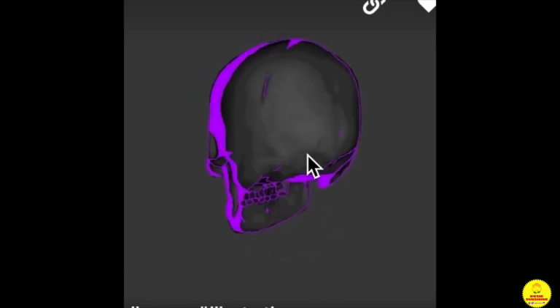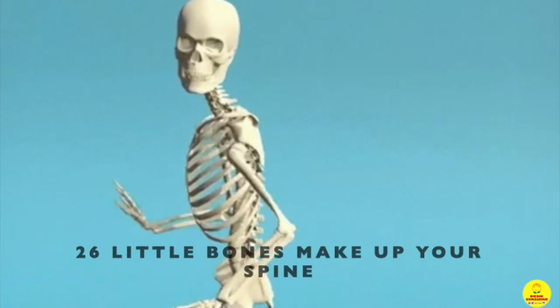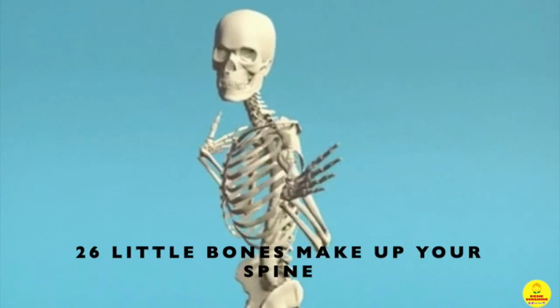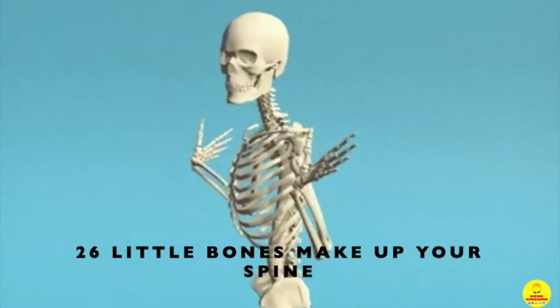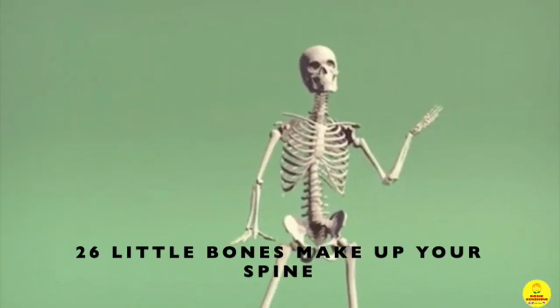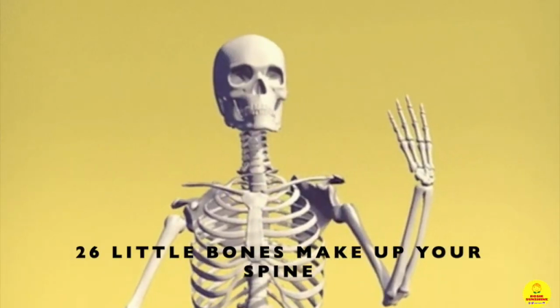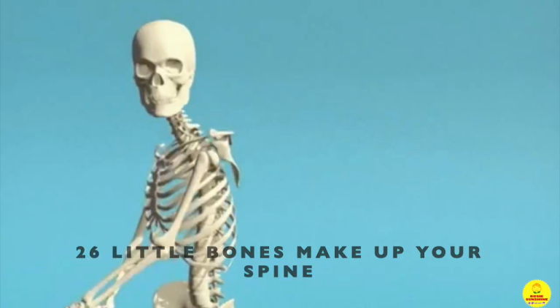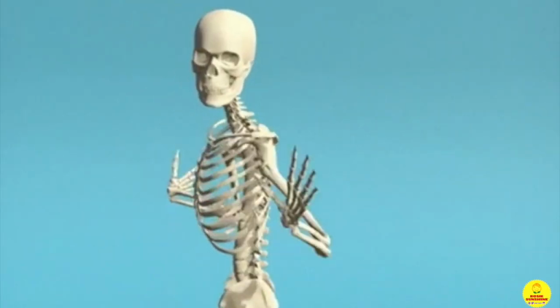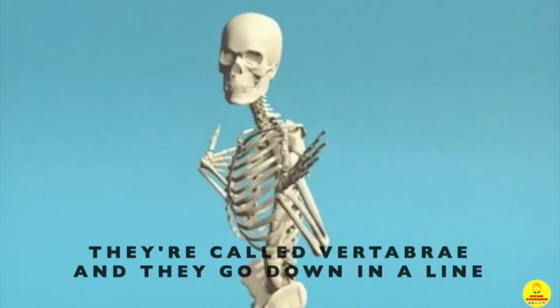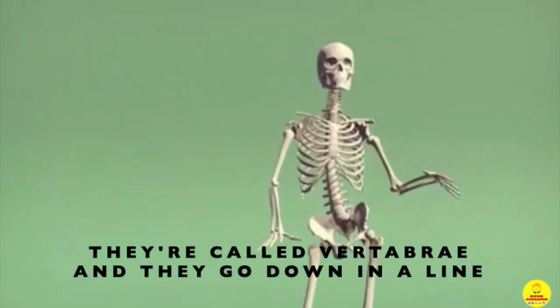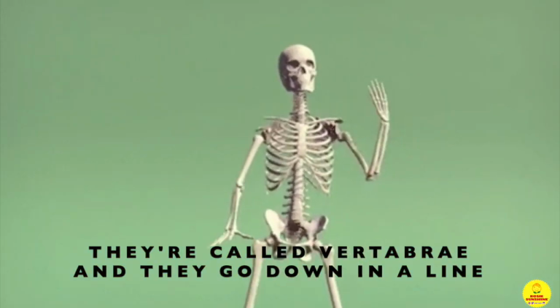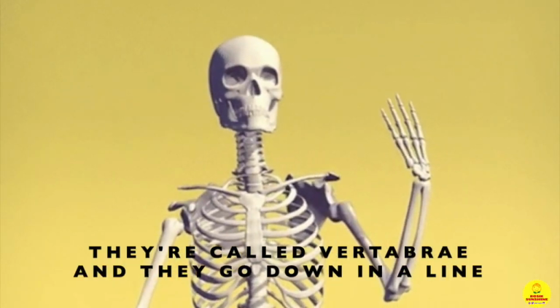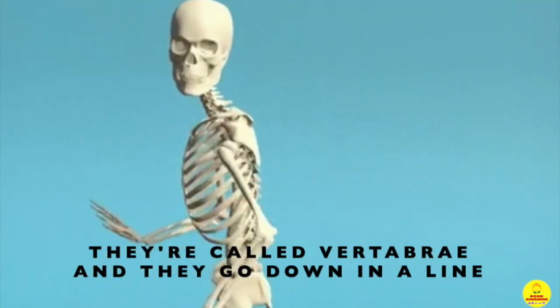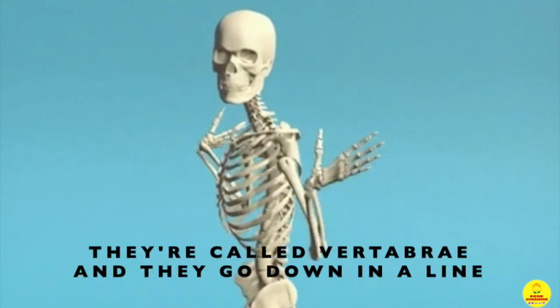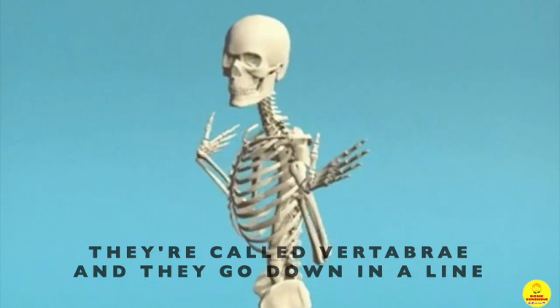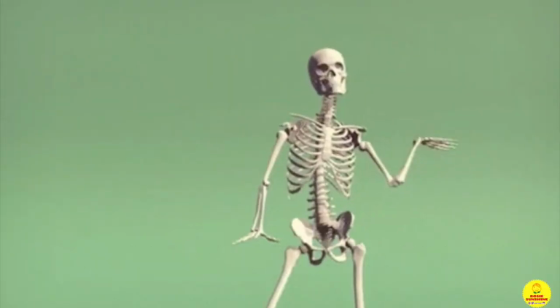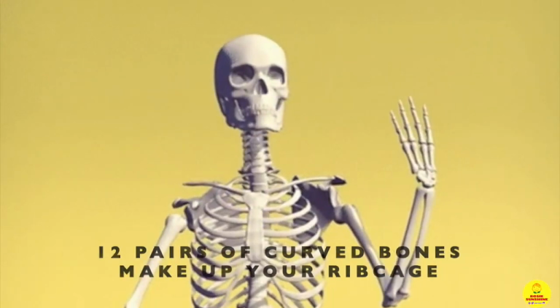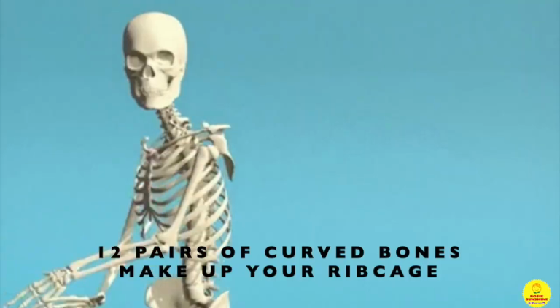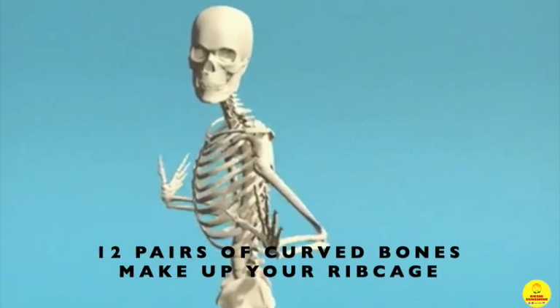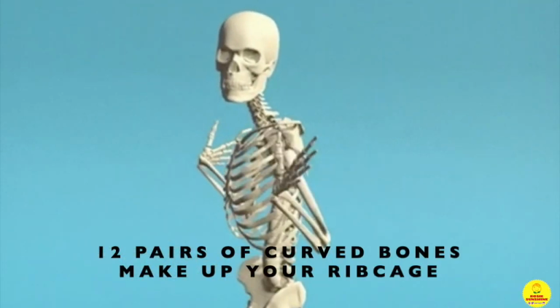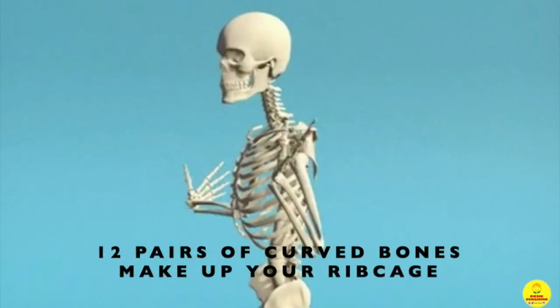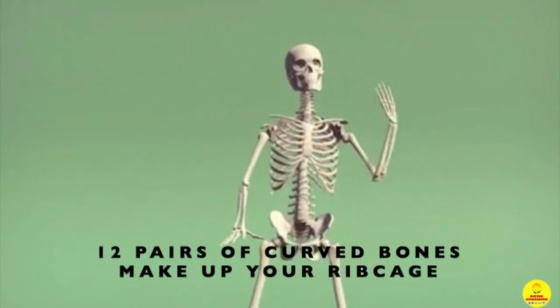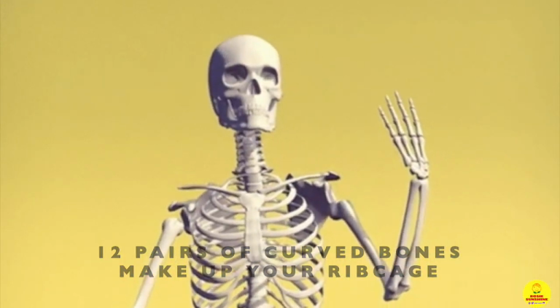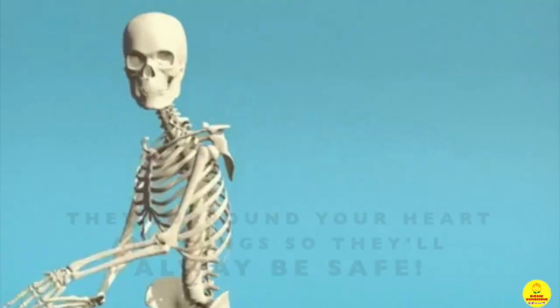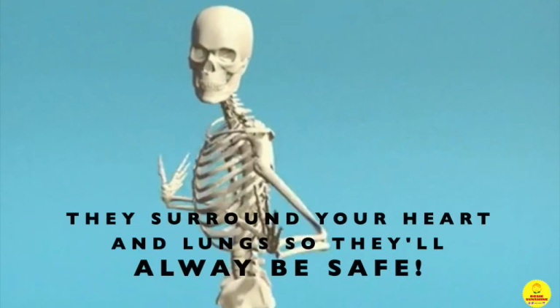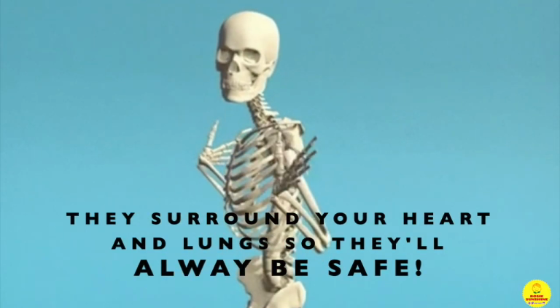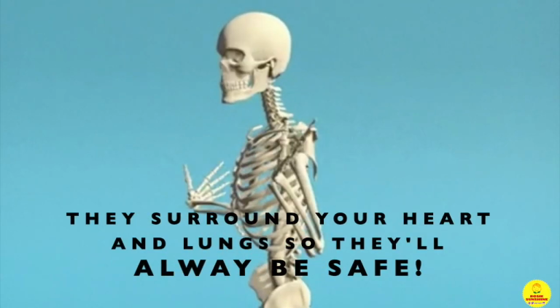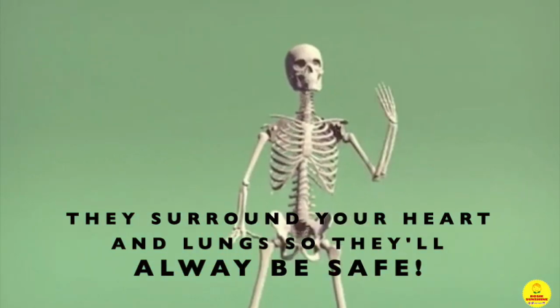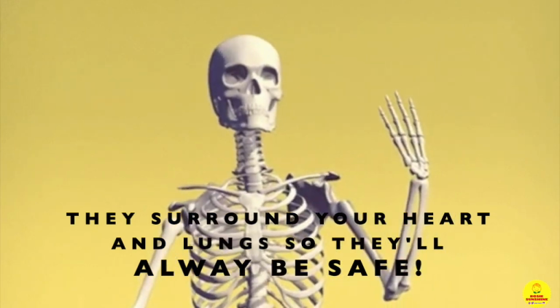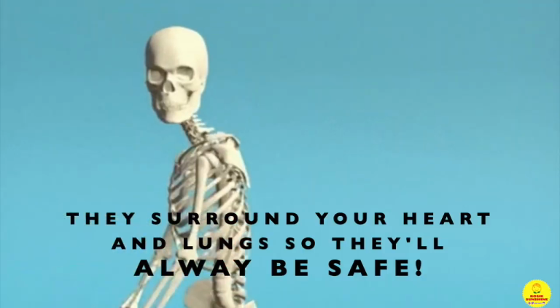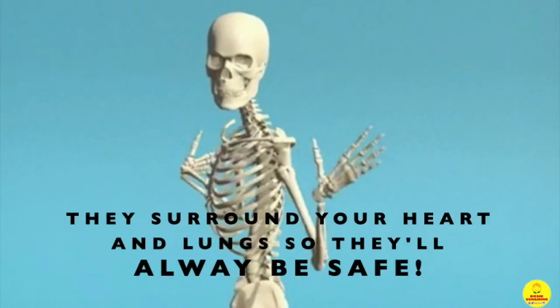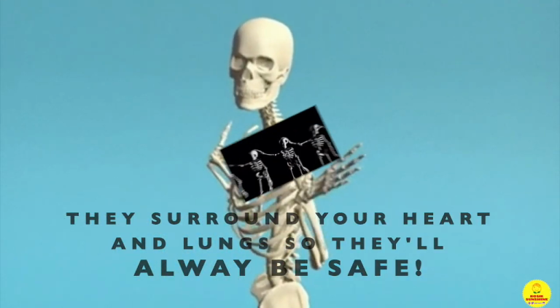Twenty-six little bones make up your spine. They're called vertebrae — they go down in a line. Twelve pairs of curved bones make up your ribcage. They surround your heart and lungs so they'll always be safe.